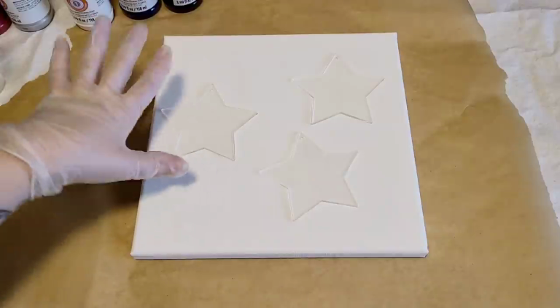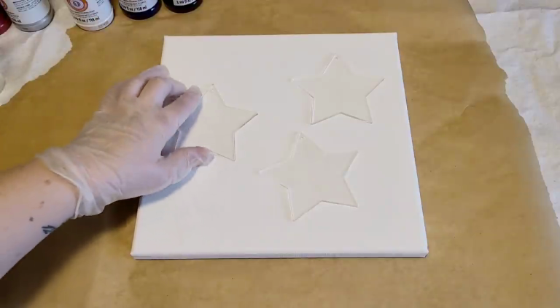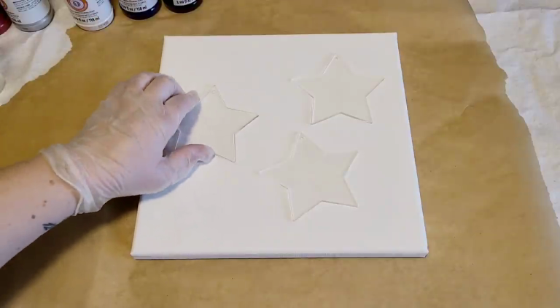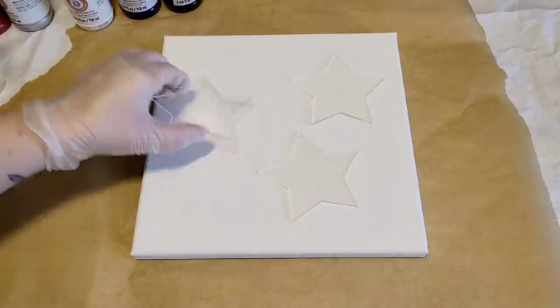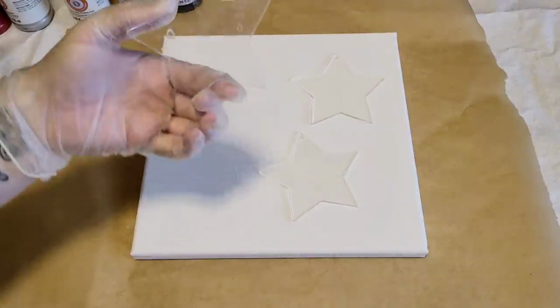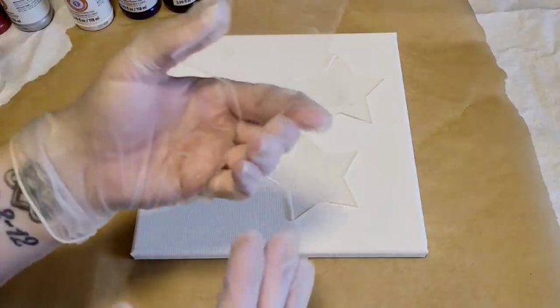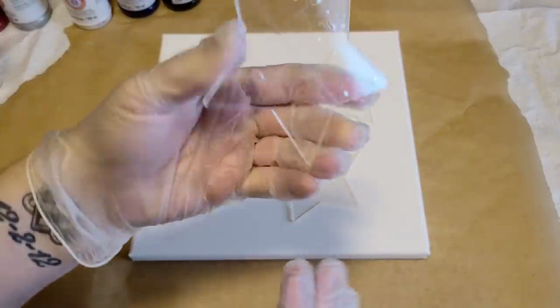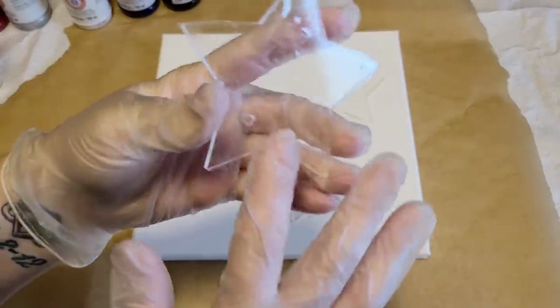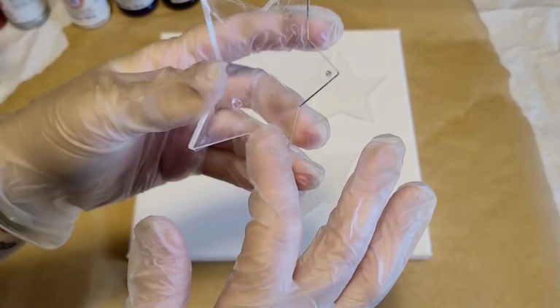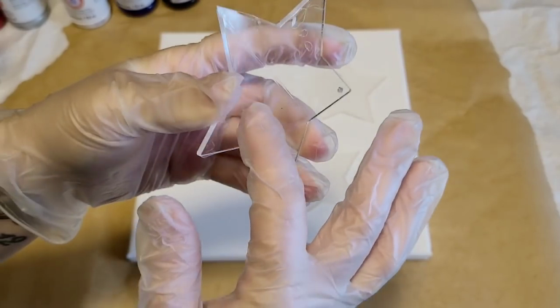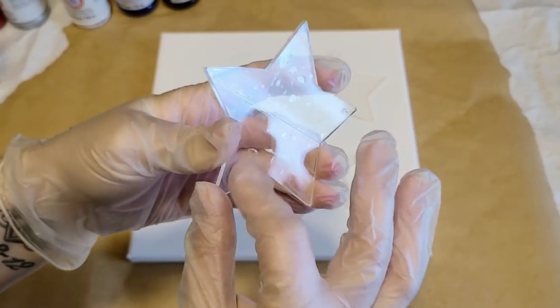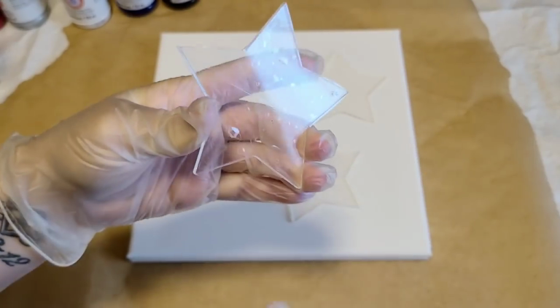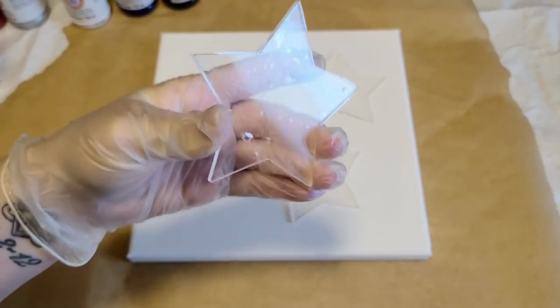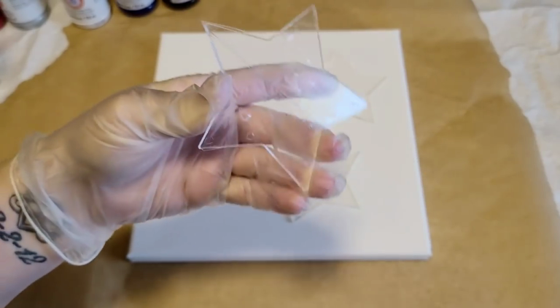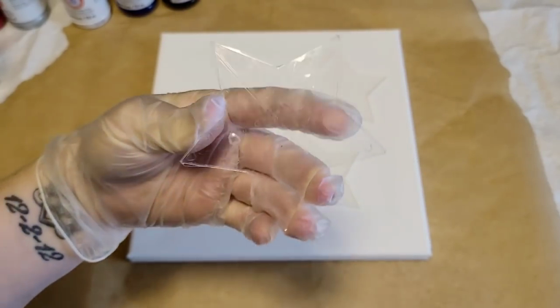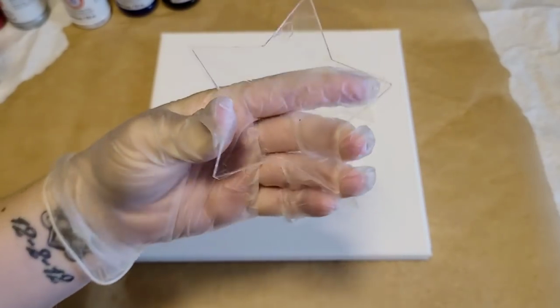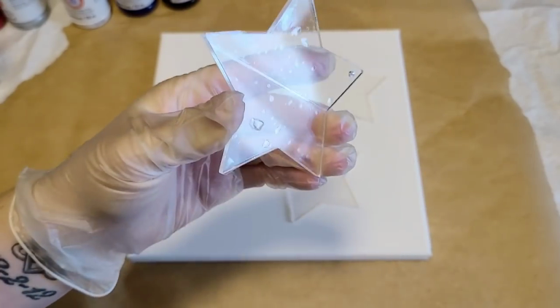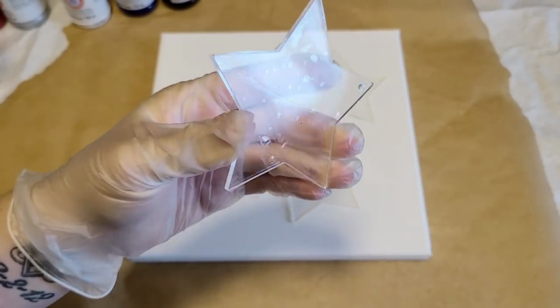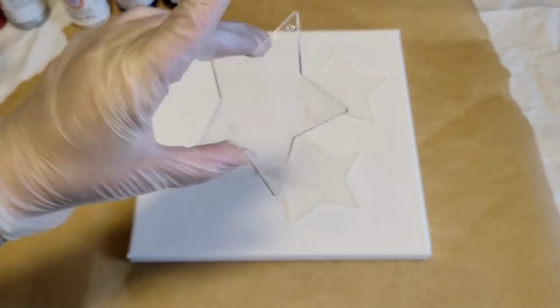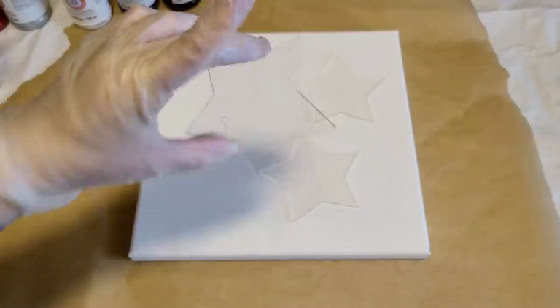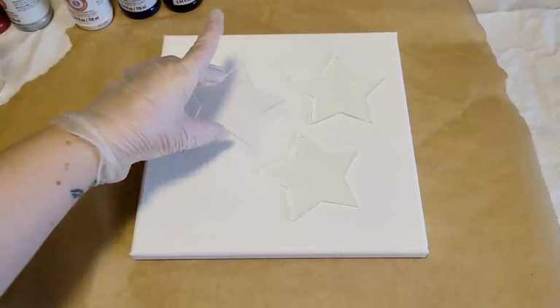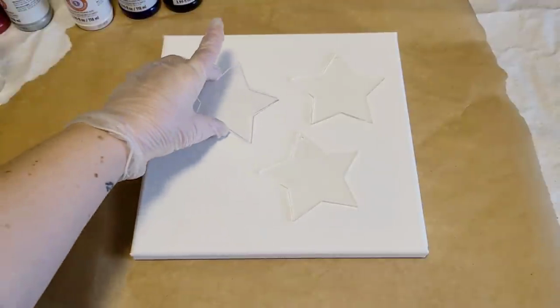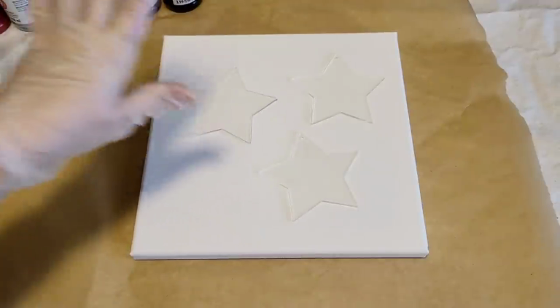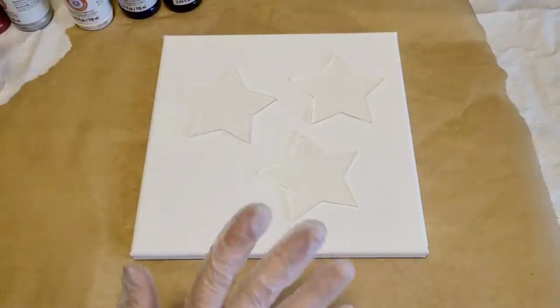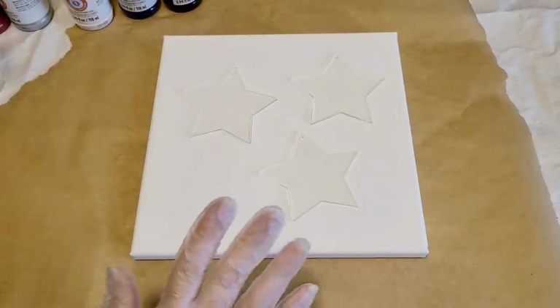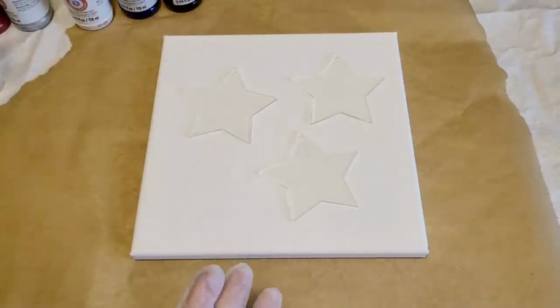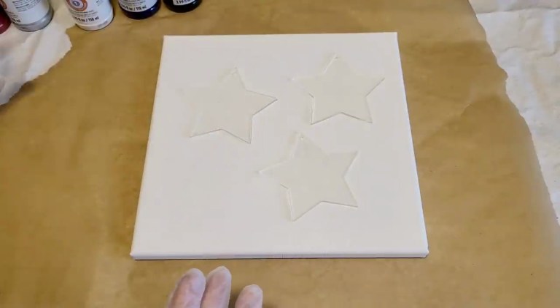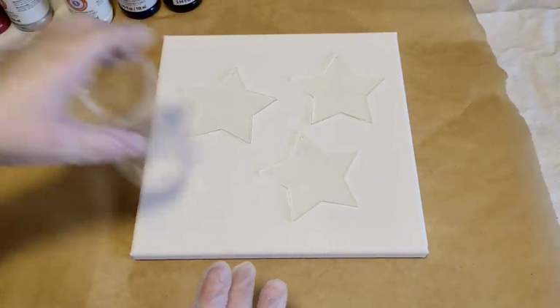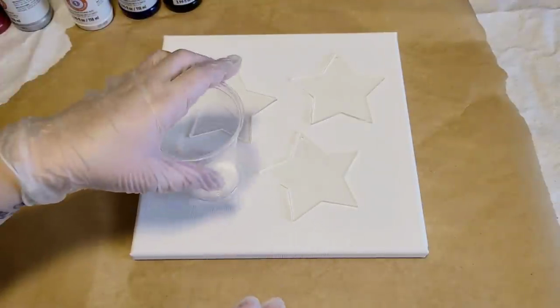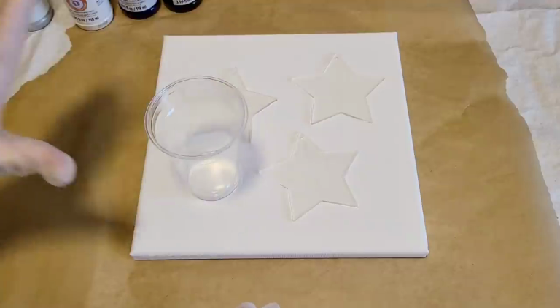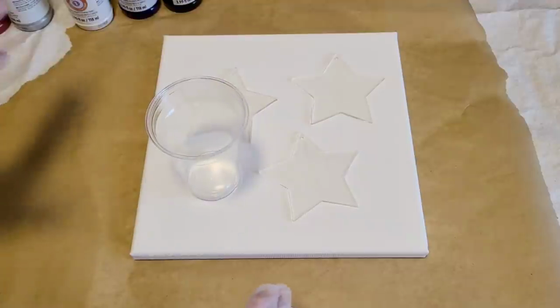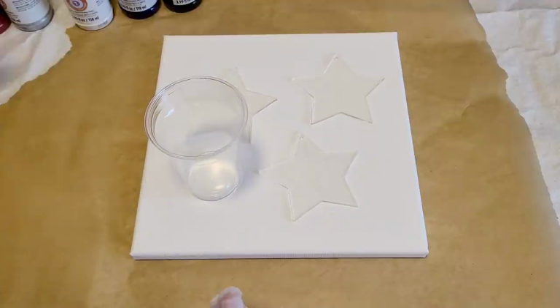I went ahead and taped off the backs. I ended up just using packing tape, so you can't really see it. Definitely probably not the best, but I think it will do the trick. We'll see.